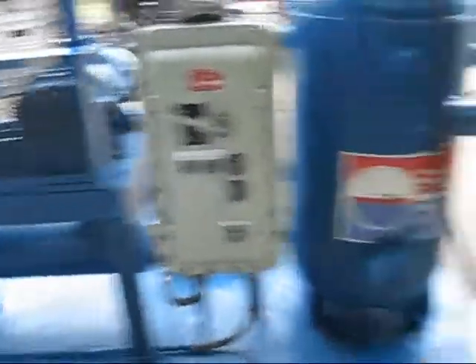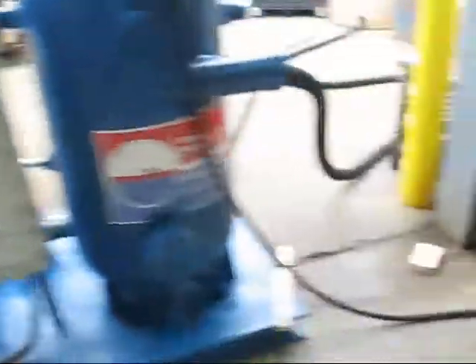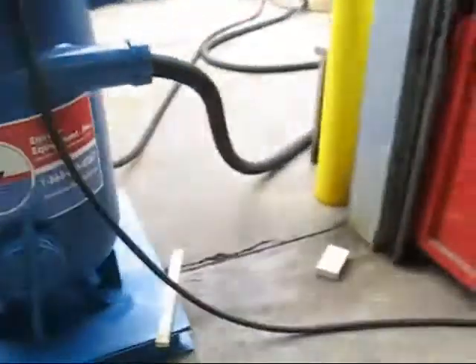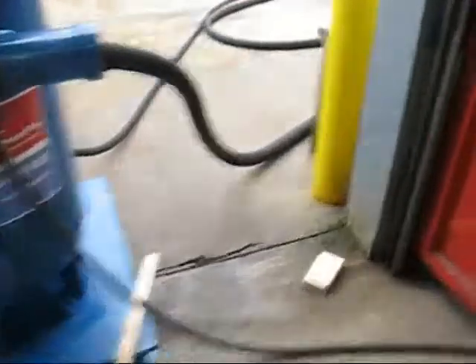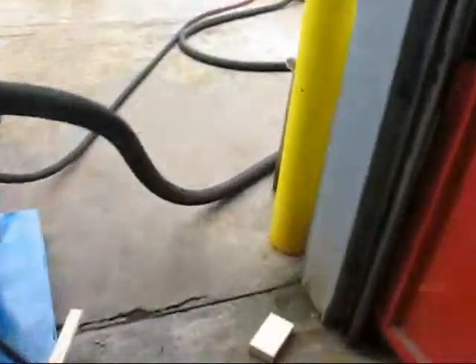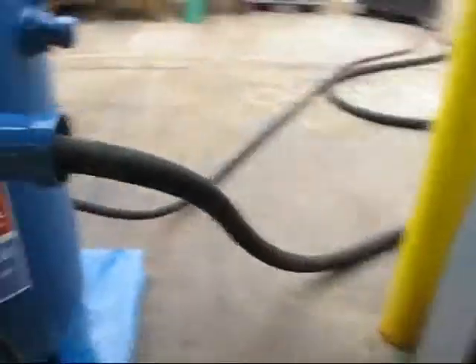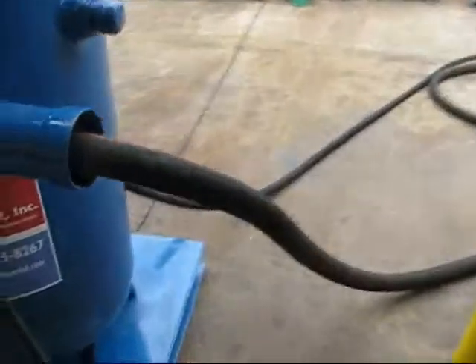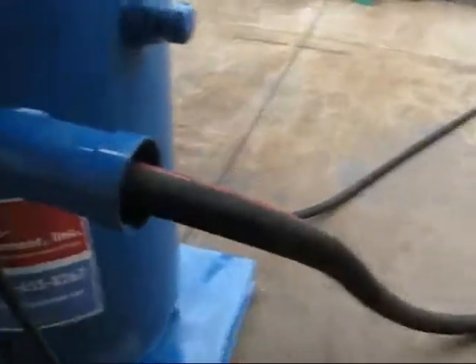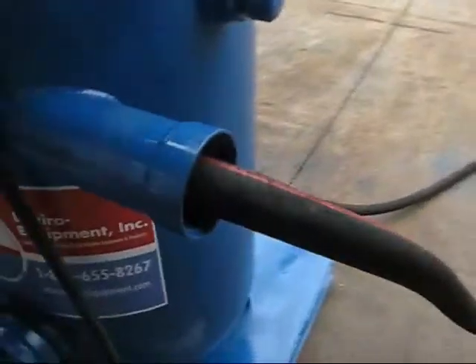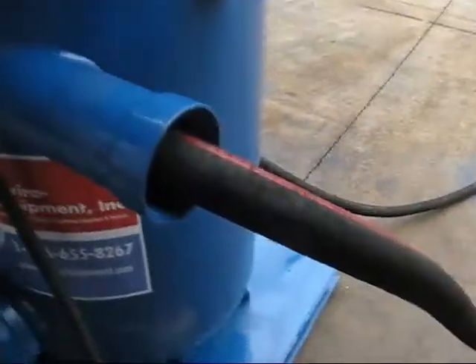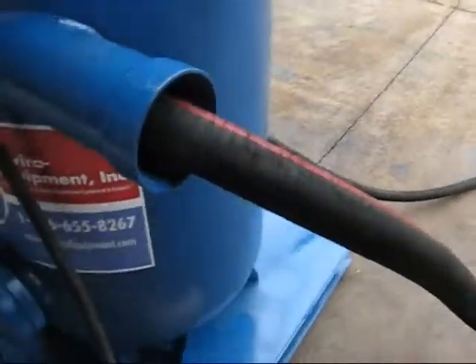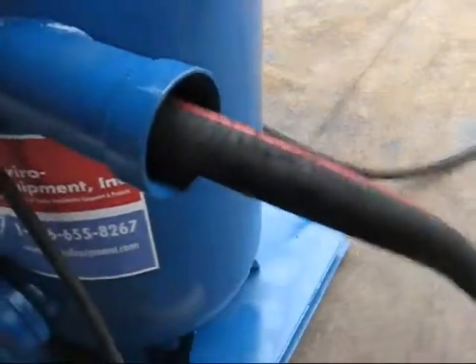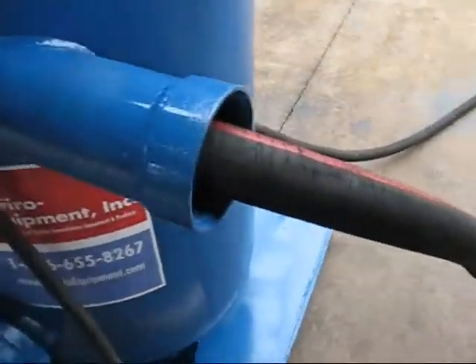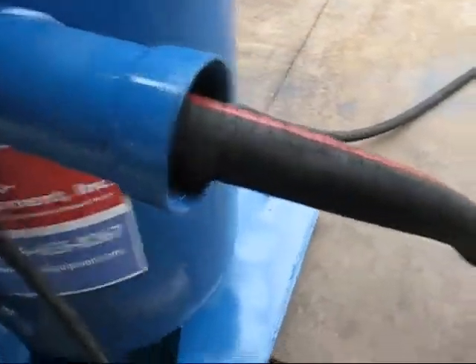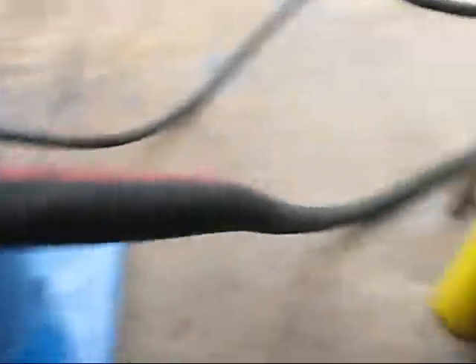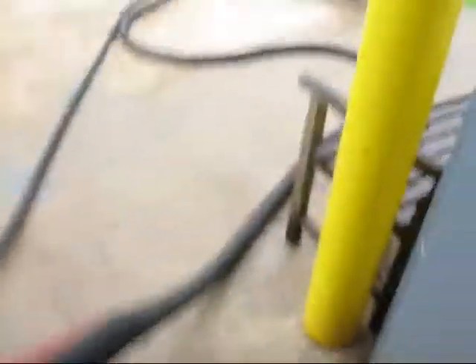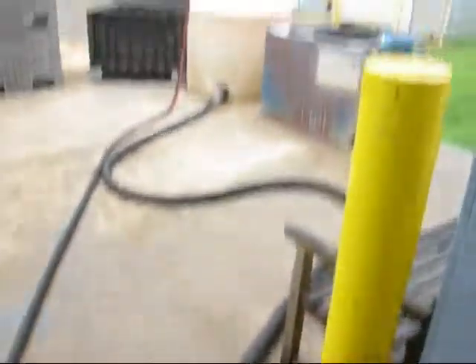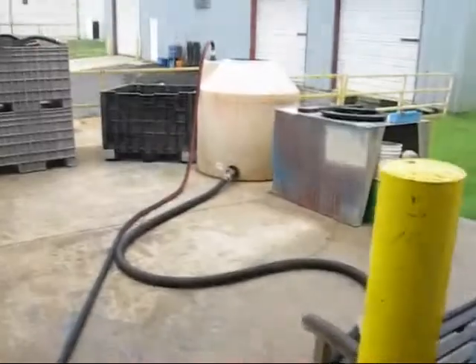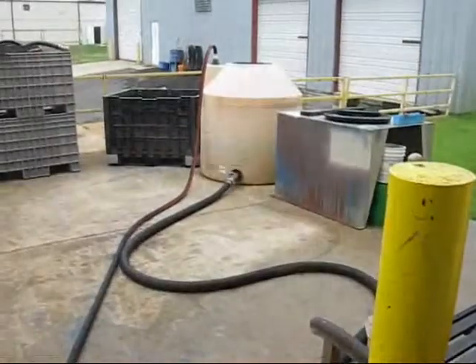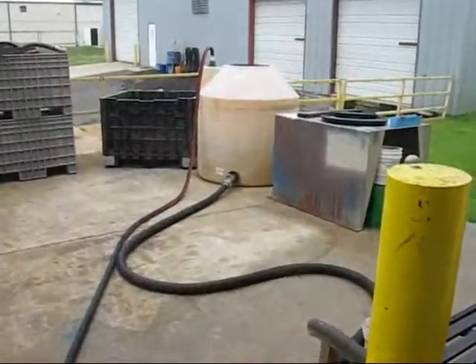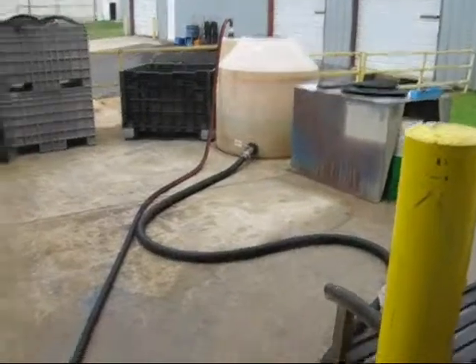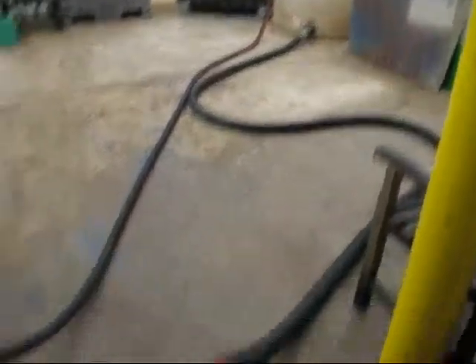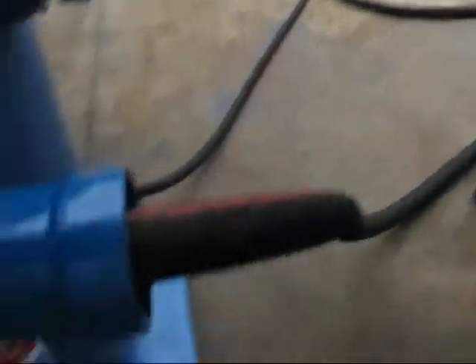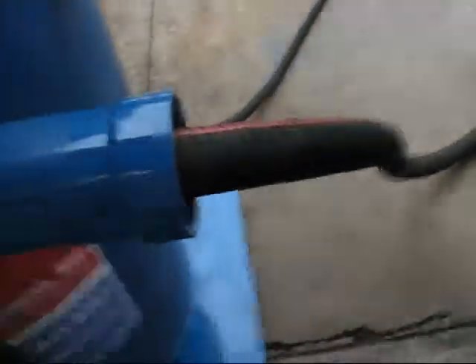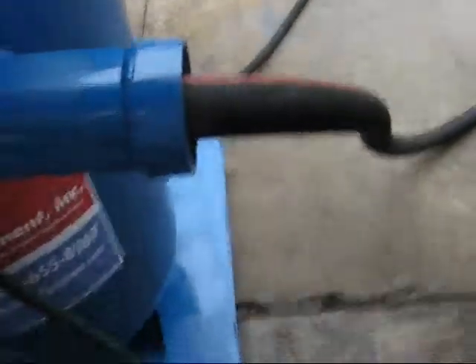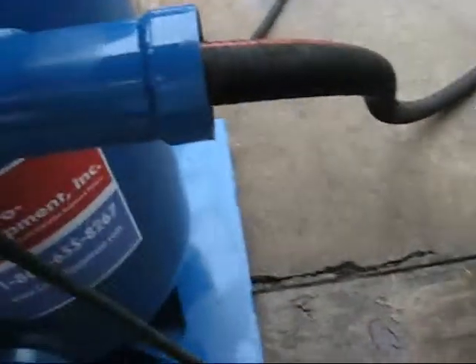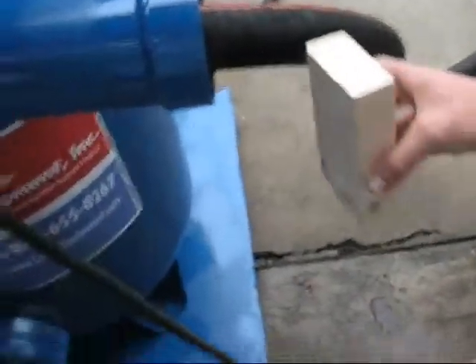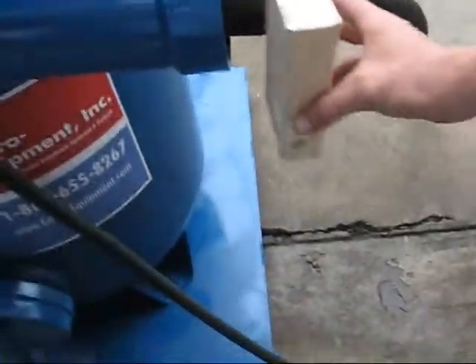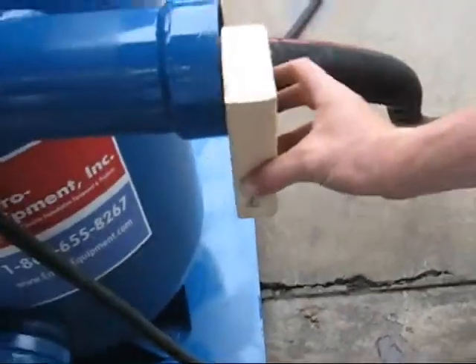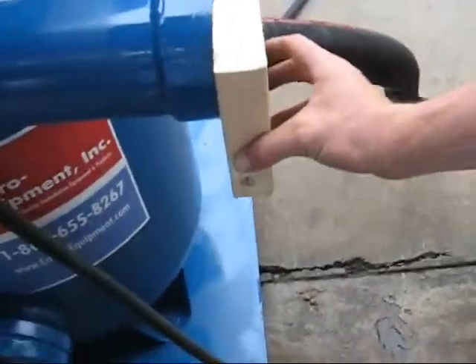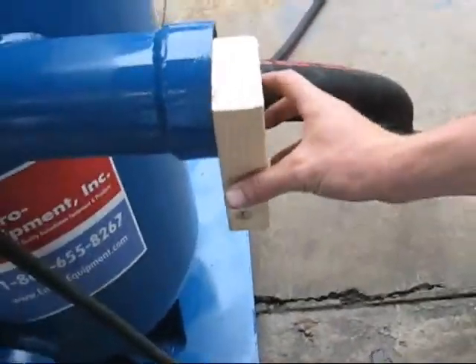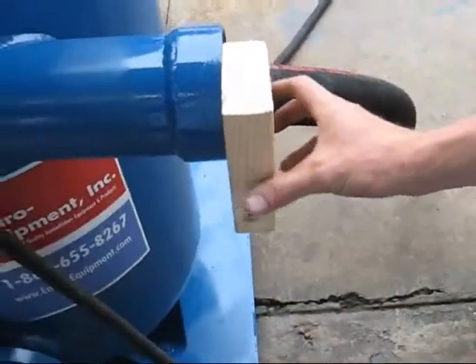We're simulating water coming into the system with a hose going in from a water tank that's over there. We'll simulate vacuum by putting boards around this so it'll have to suction.